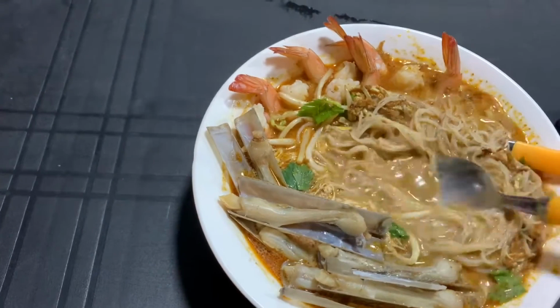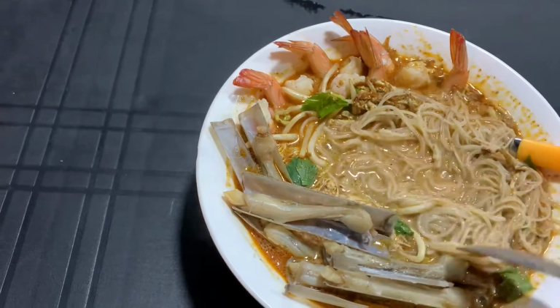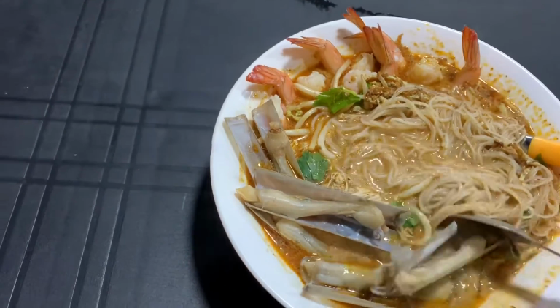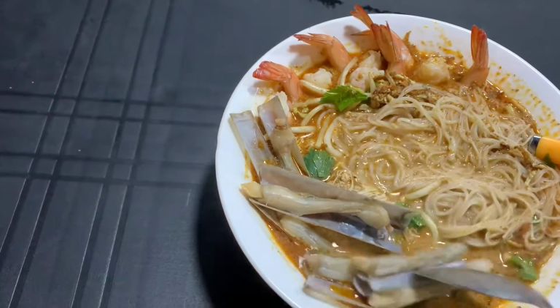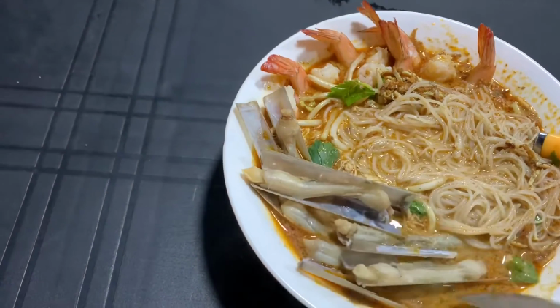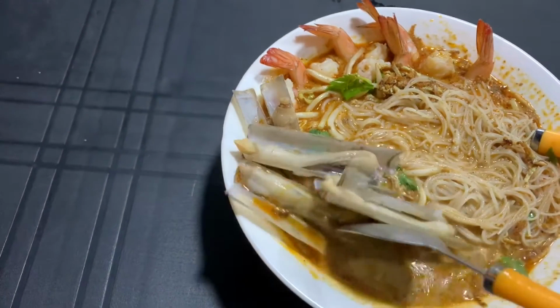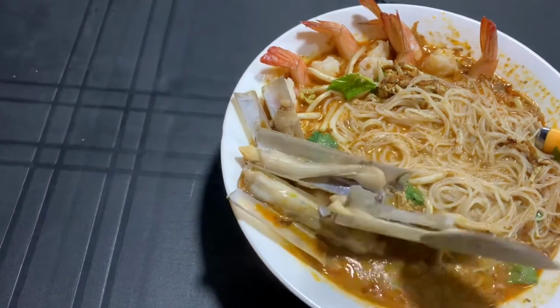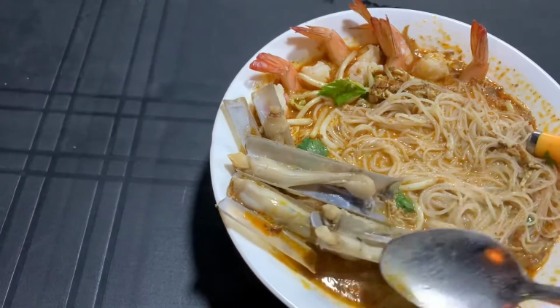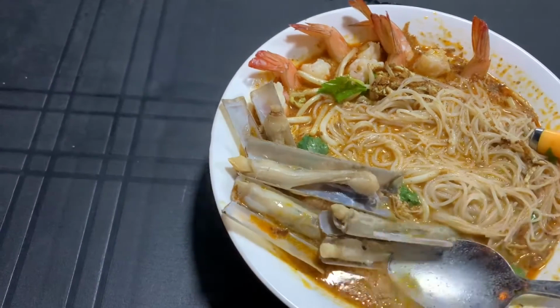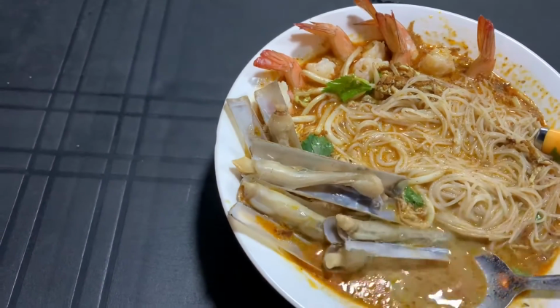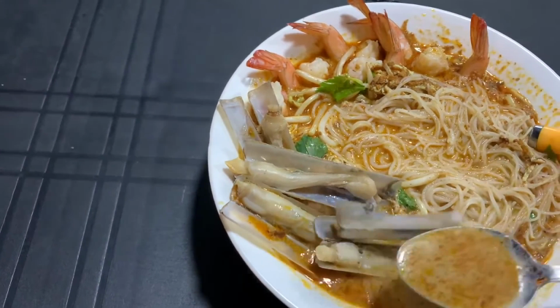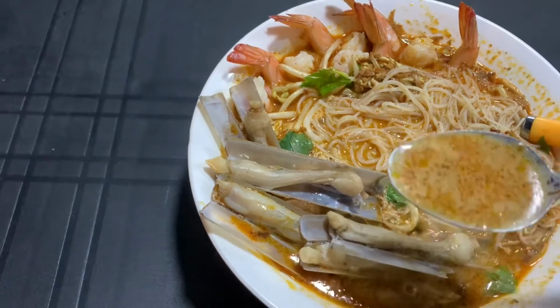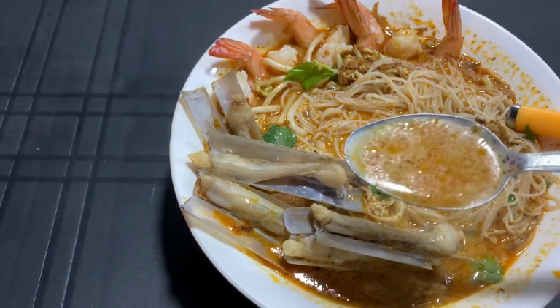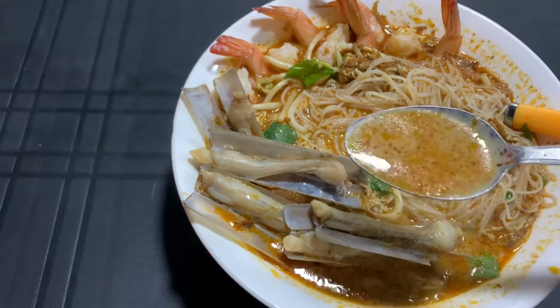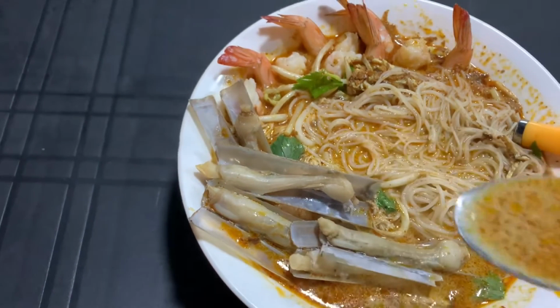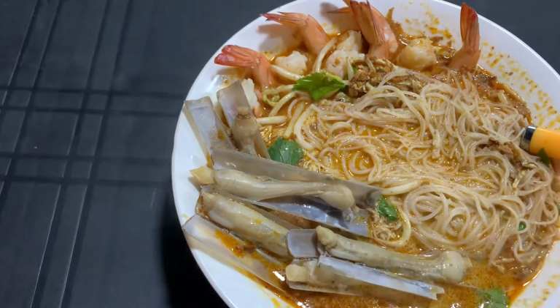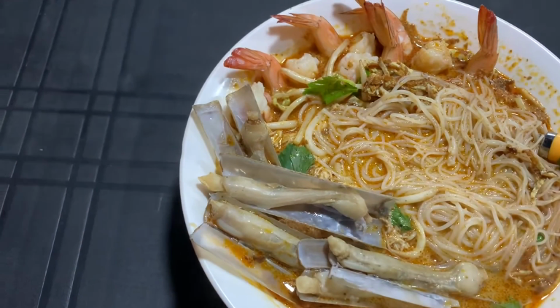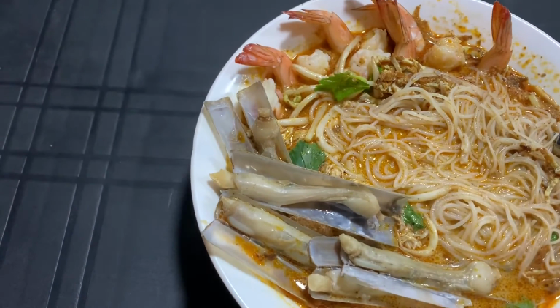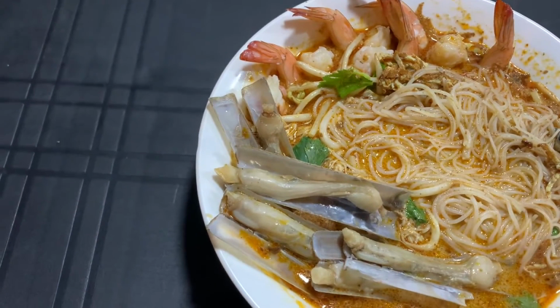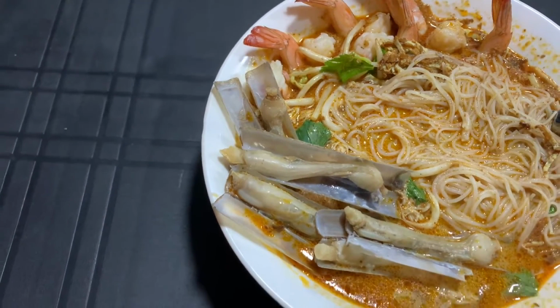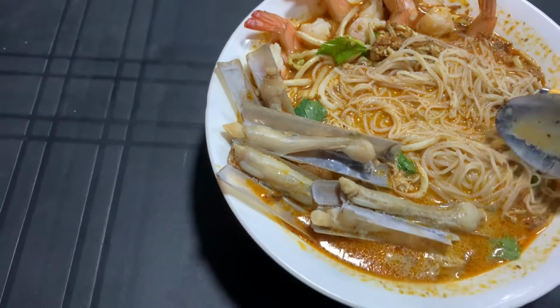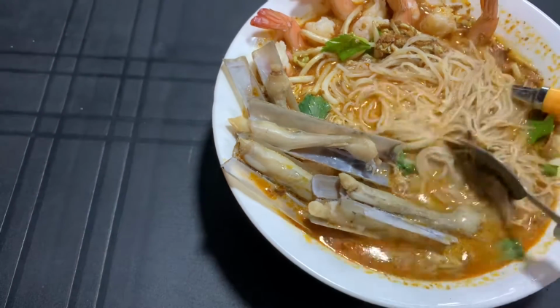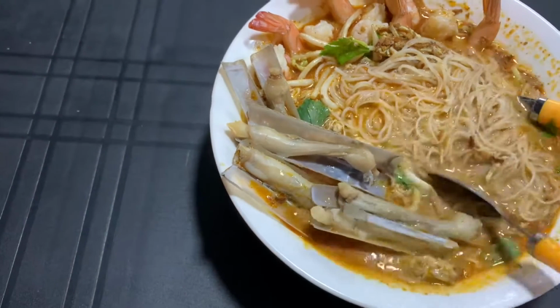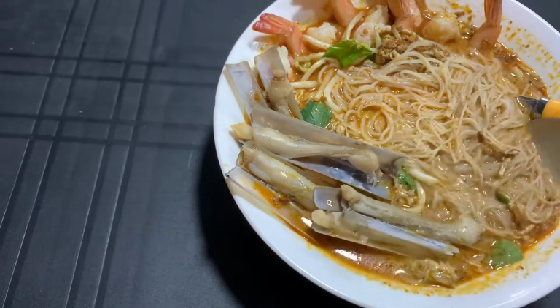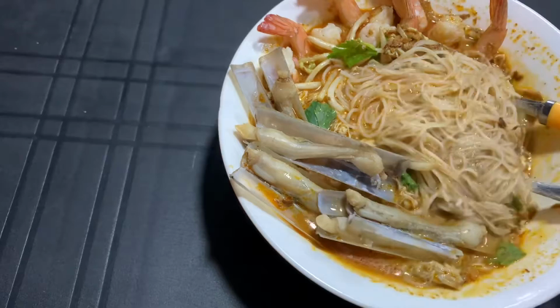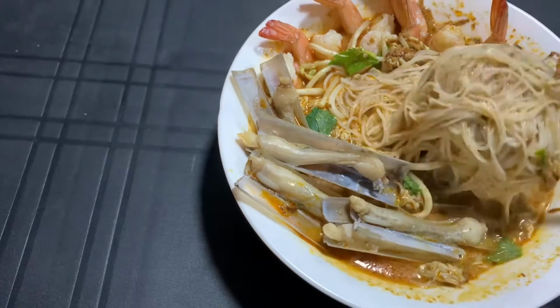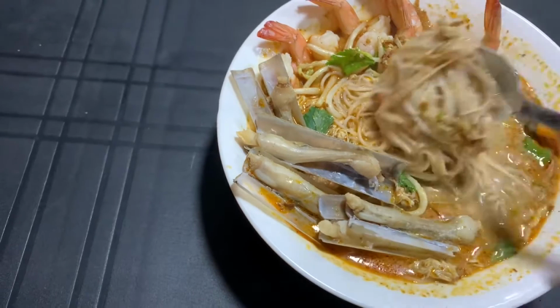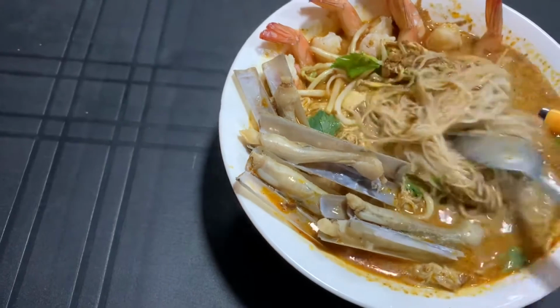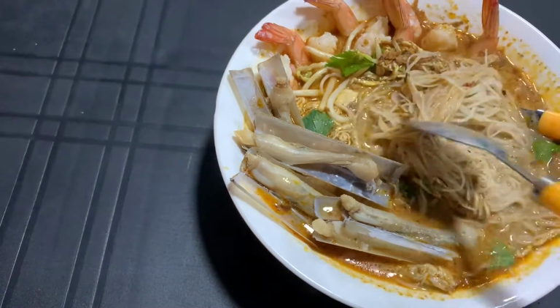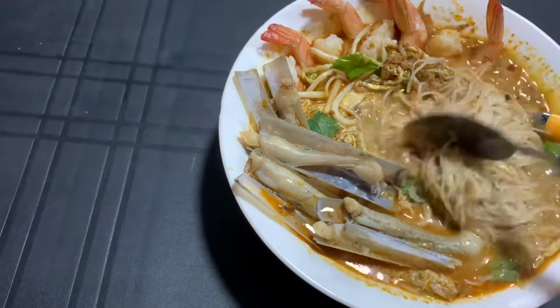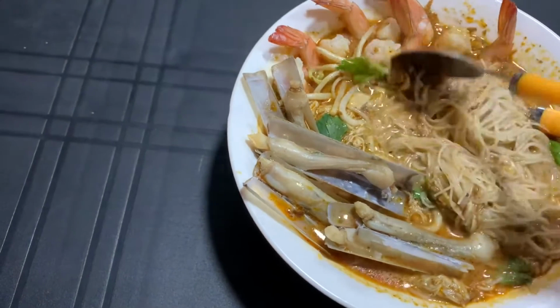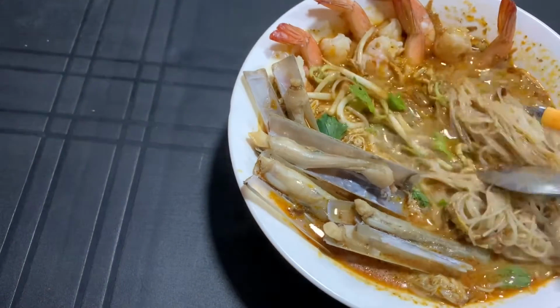Let me give this Laksa Sarawak a try - let me try the soup first. It's nice, it's delicious. Let me give it a good nice bite.